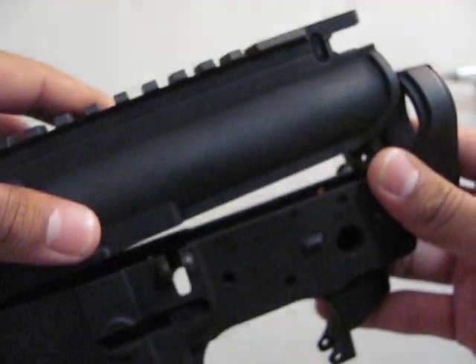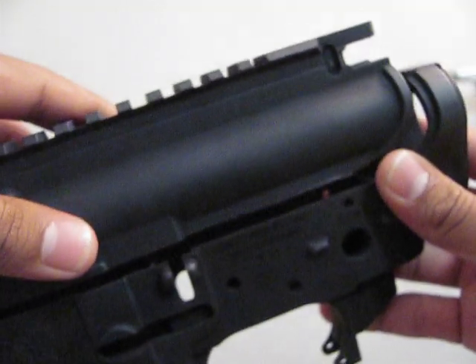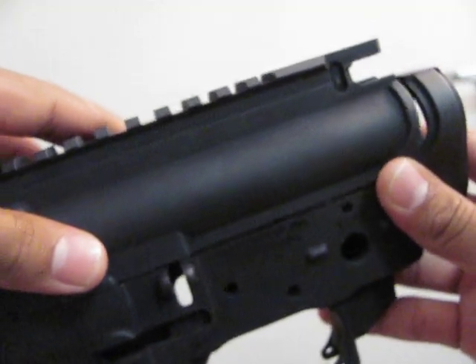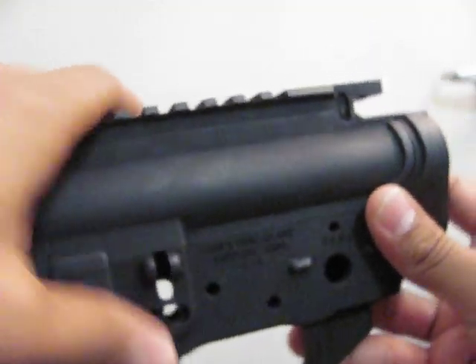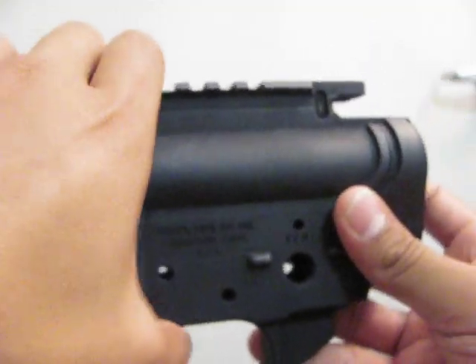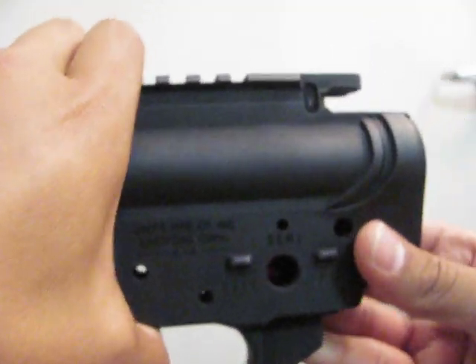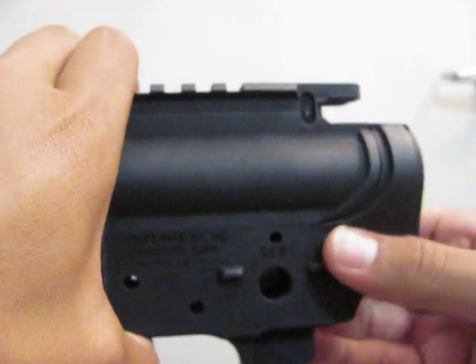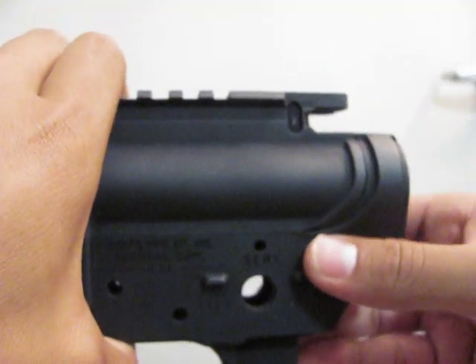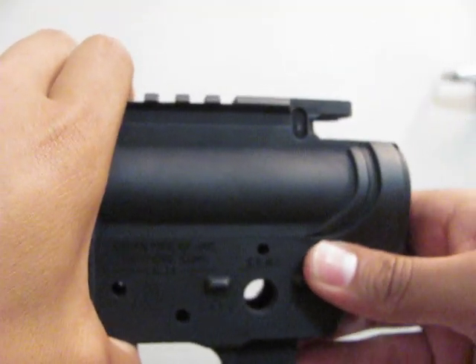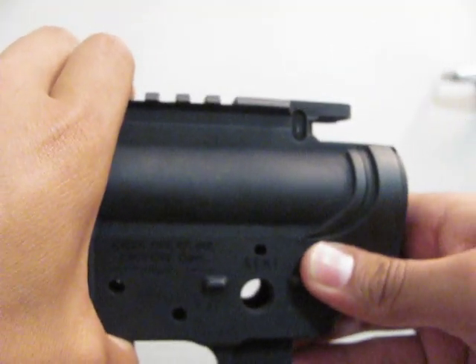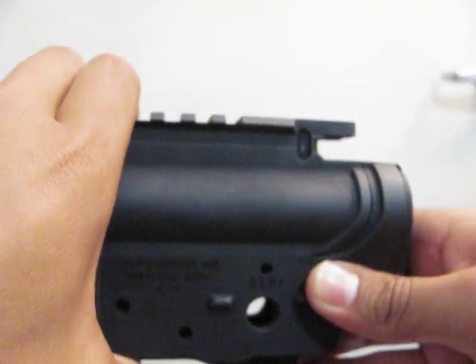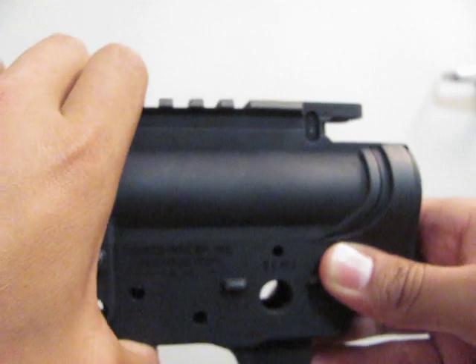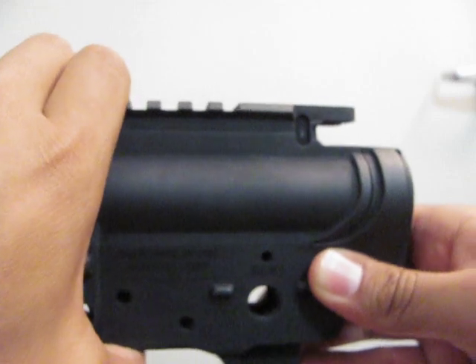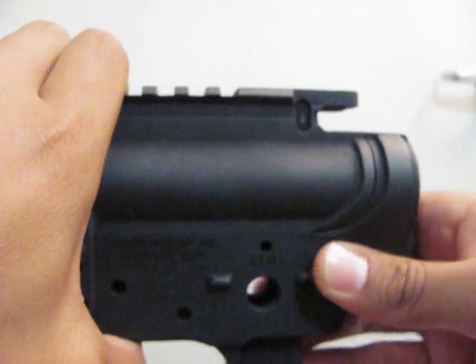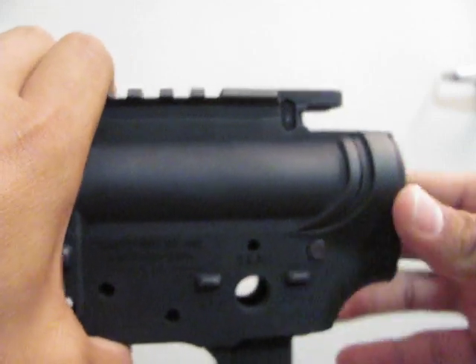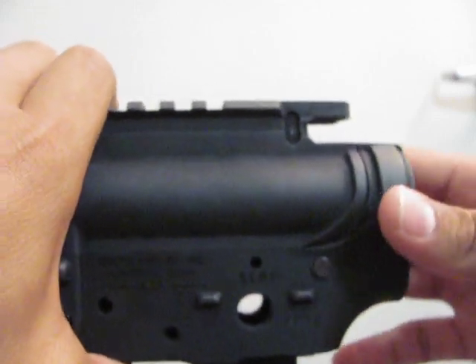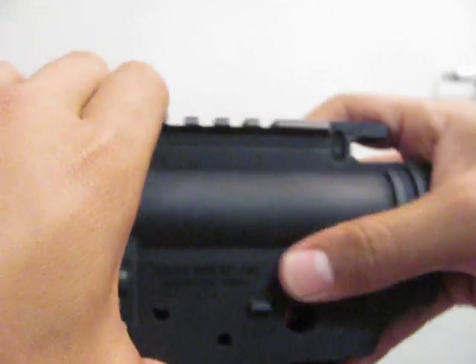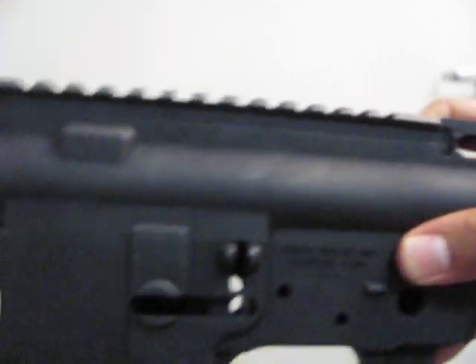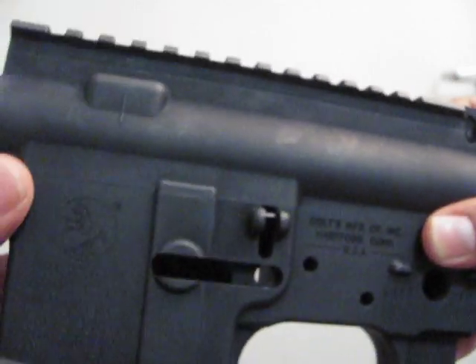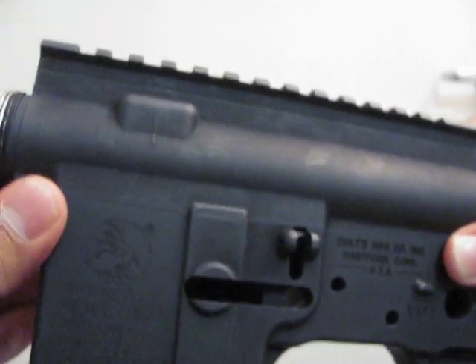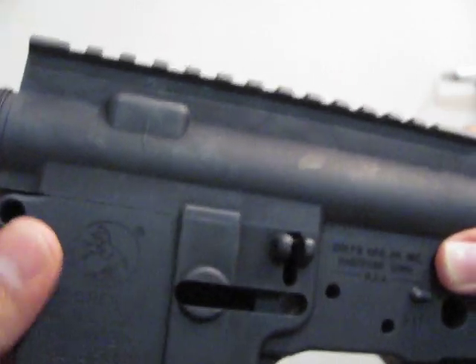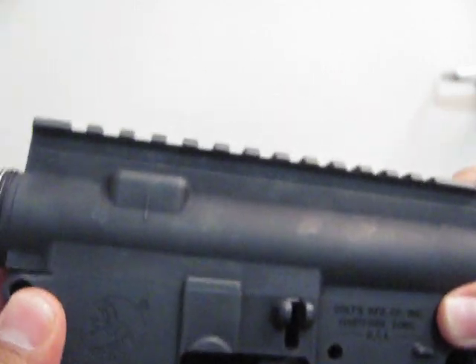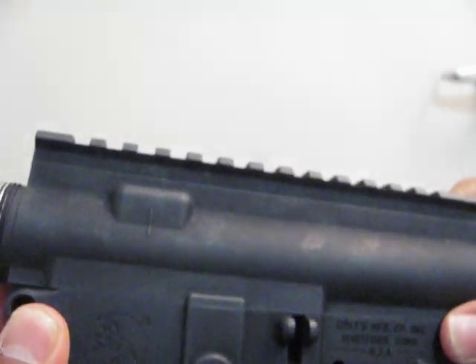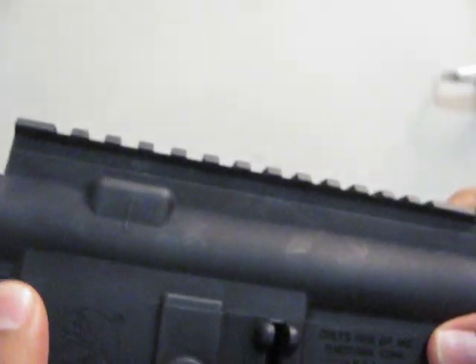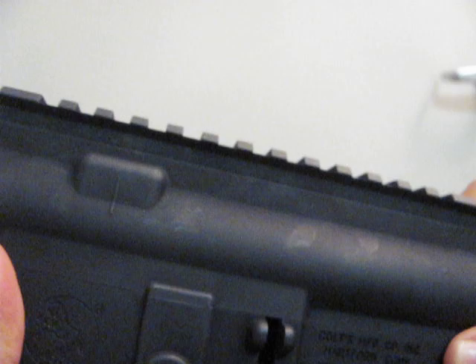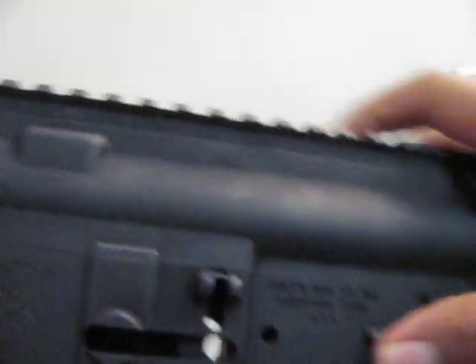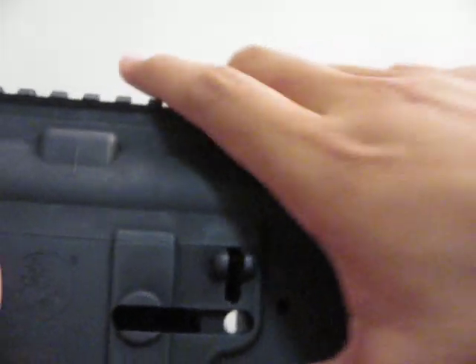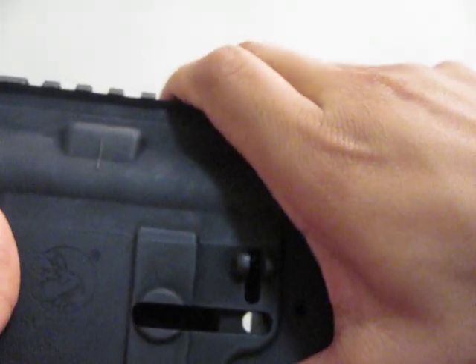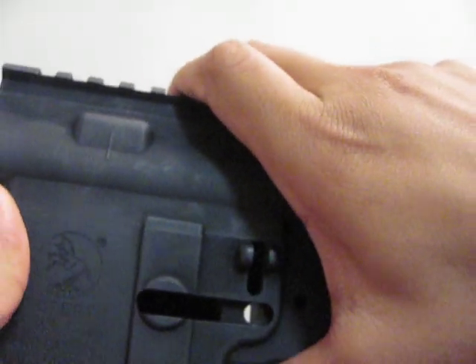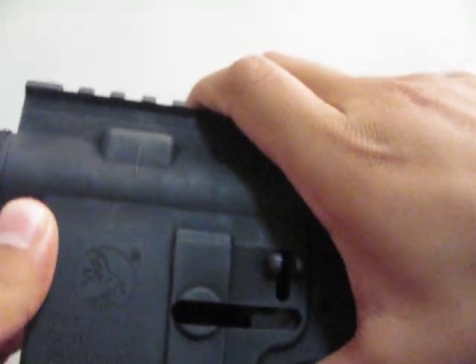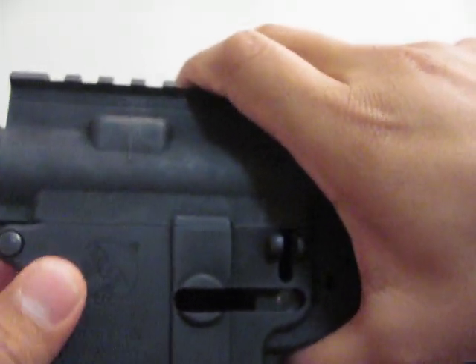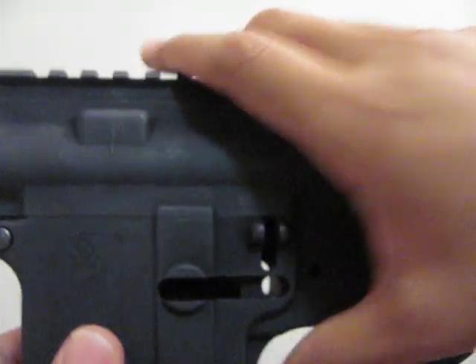So there you have it — pretty much empty. It comes with nothing but the trigger guard, the take down pin, and the pivot pin. Those are the only things that are included.